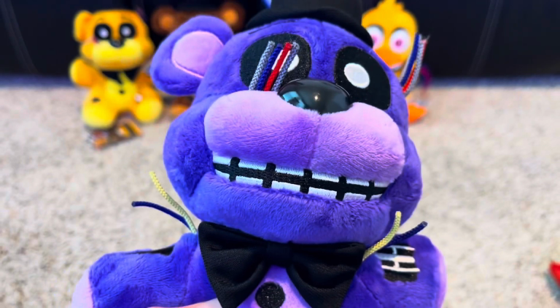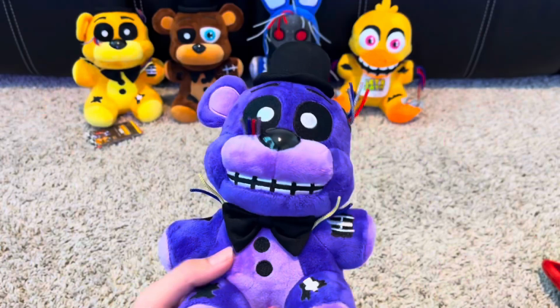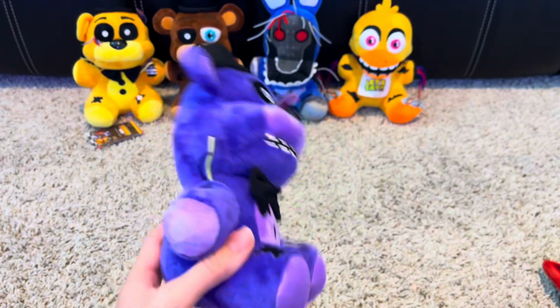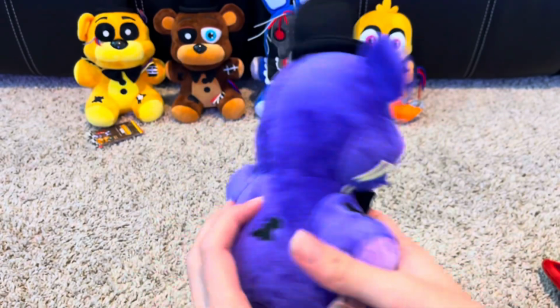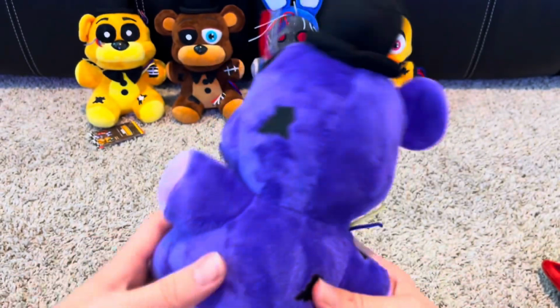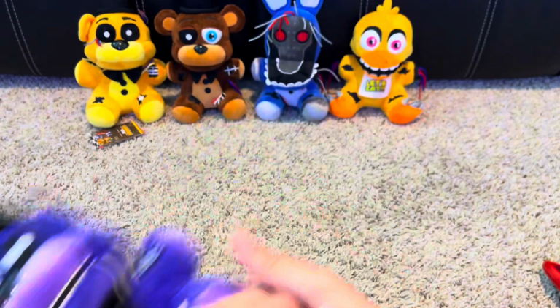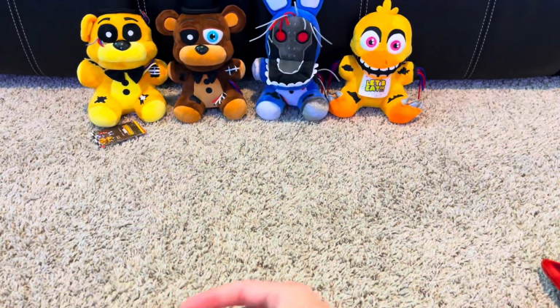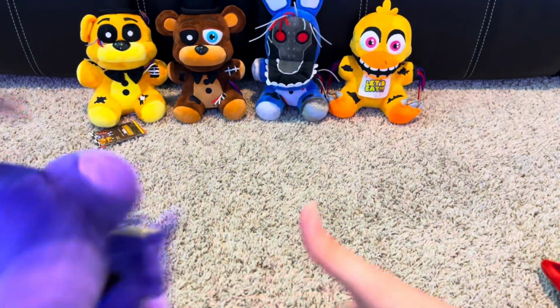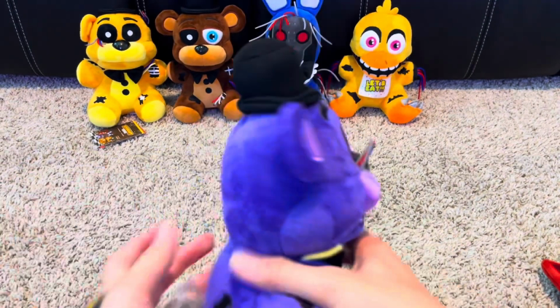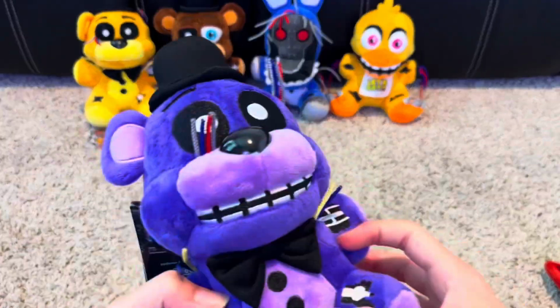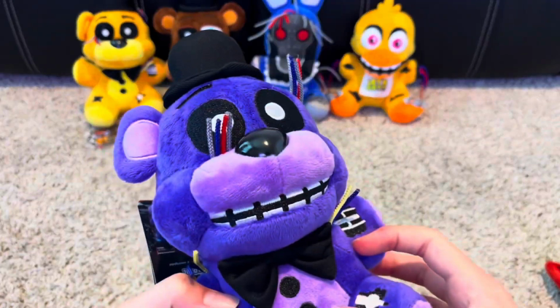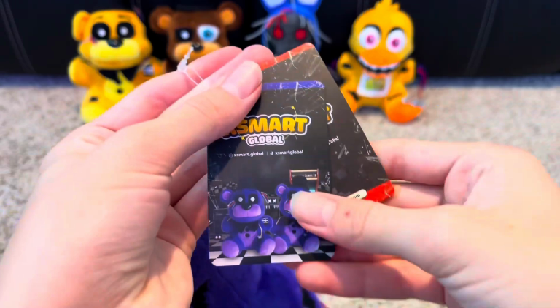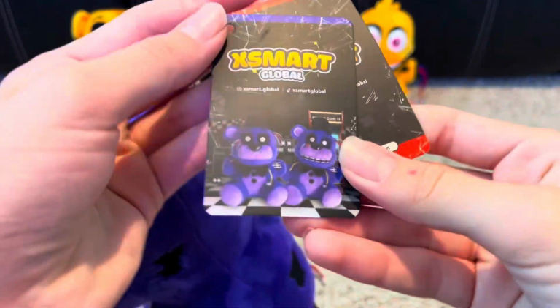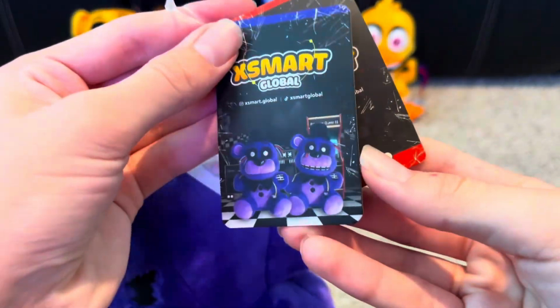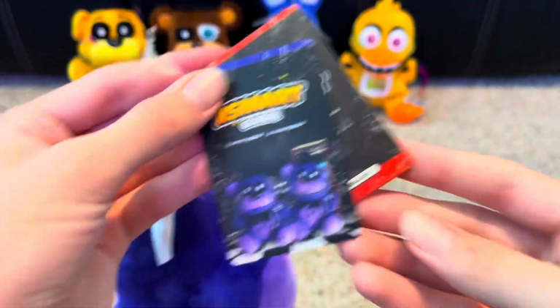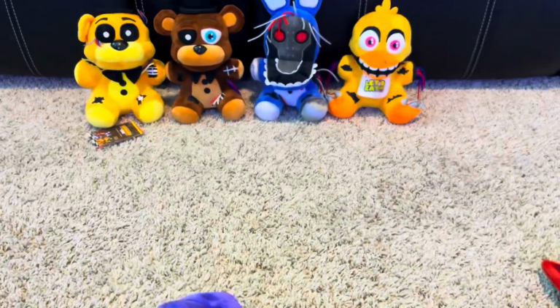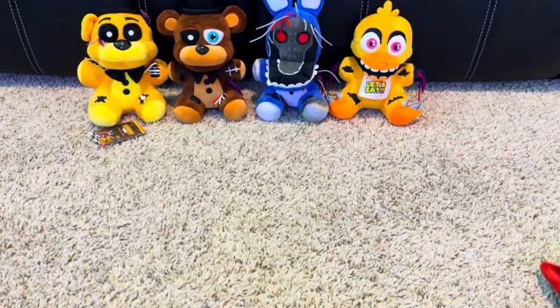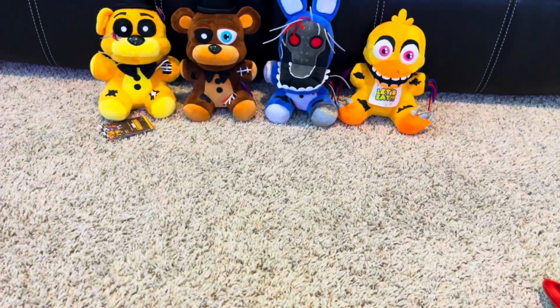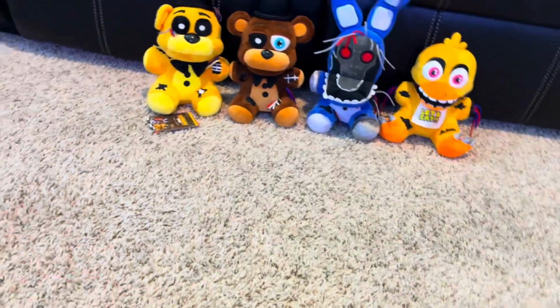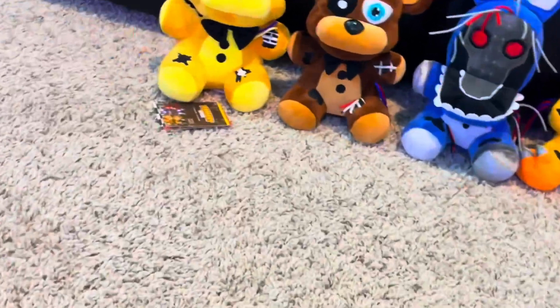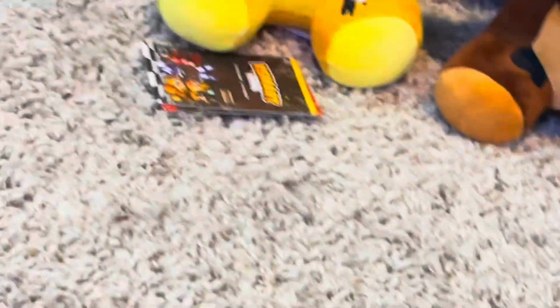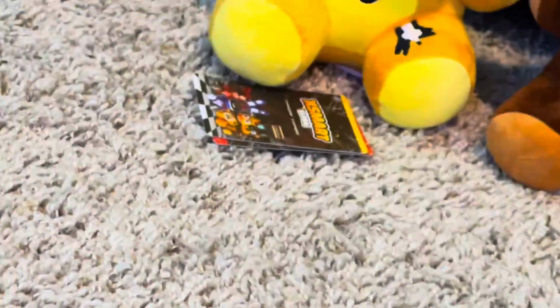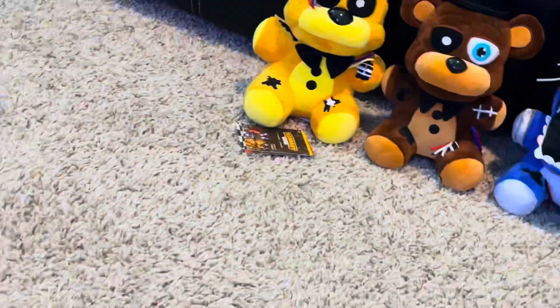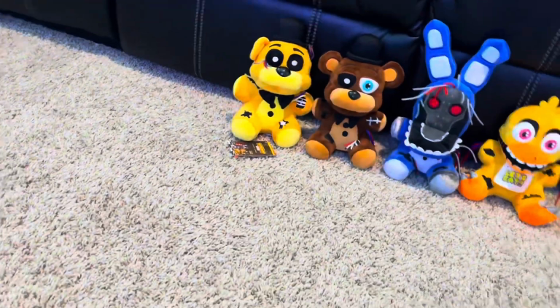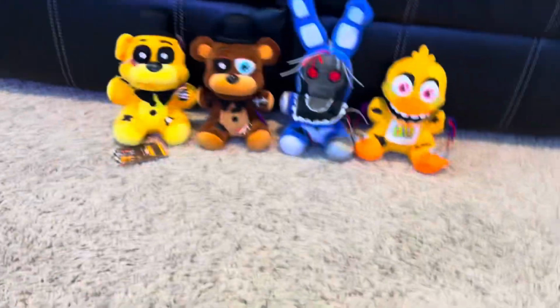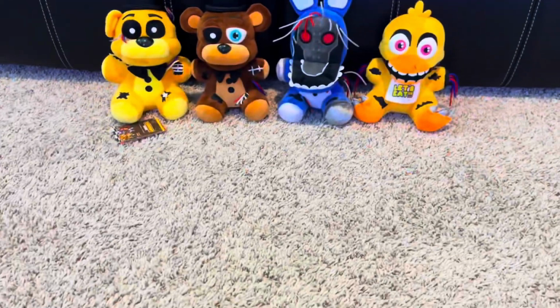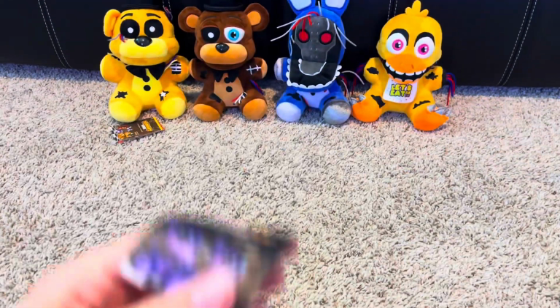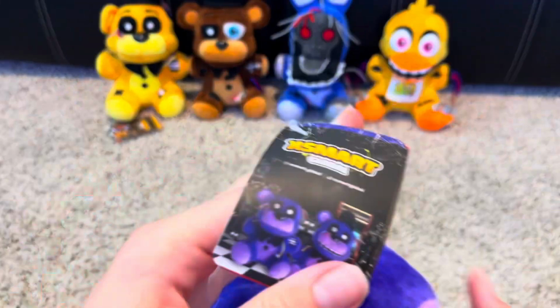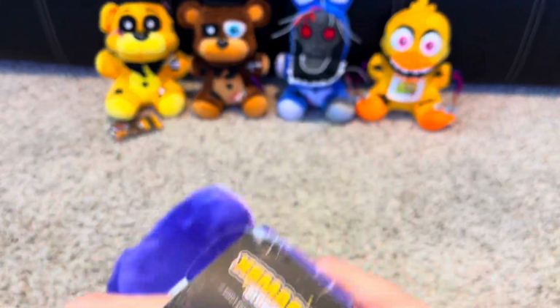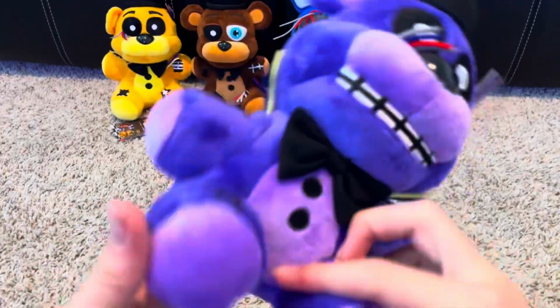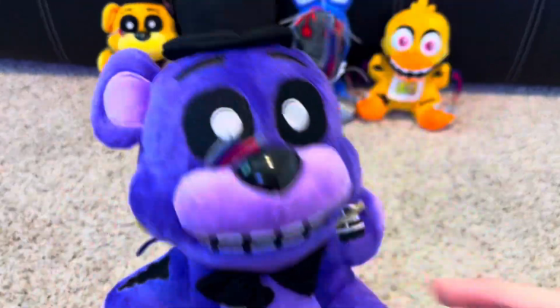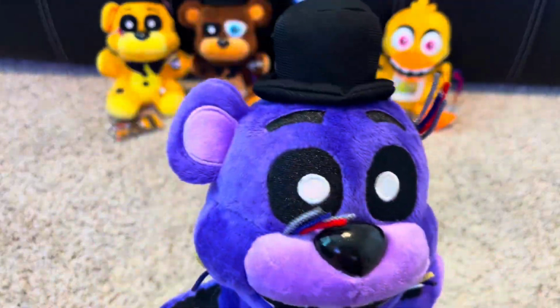10 out of 10 plush. Oh, and he has a different tag than Golden Freddy's, which is weird, because Golden Freddy just has the tag with the Withereds, but Shadow Freddy has his own unique Shadow Freddy tag. I don't know why. Let me just set him right here.